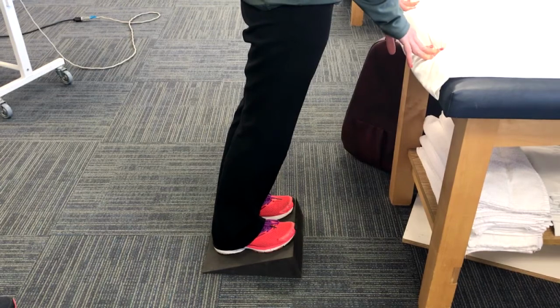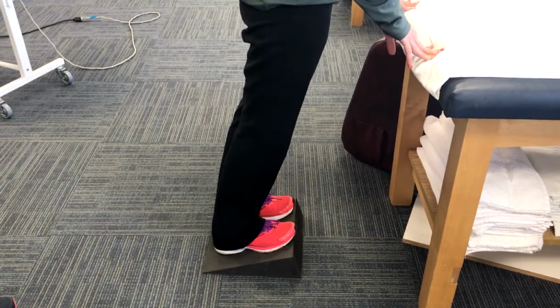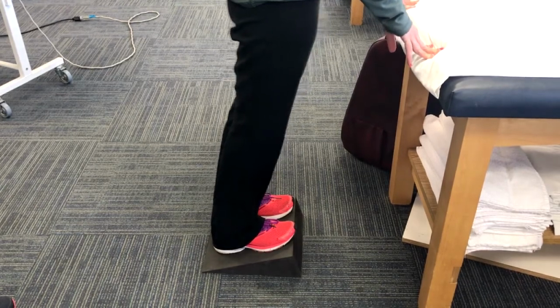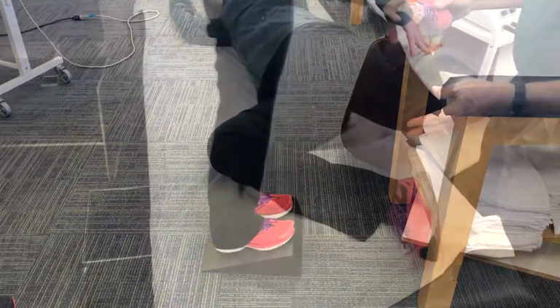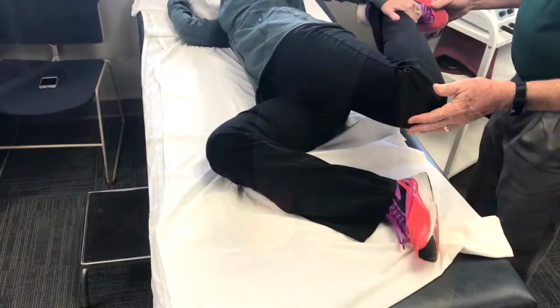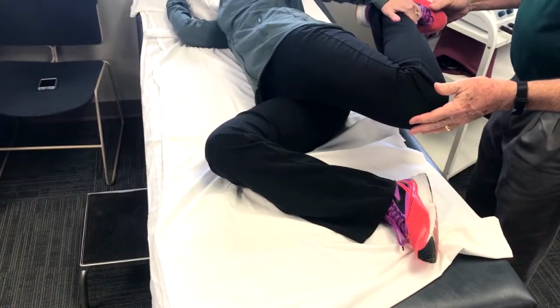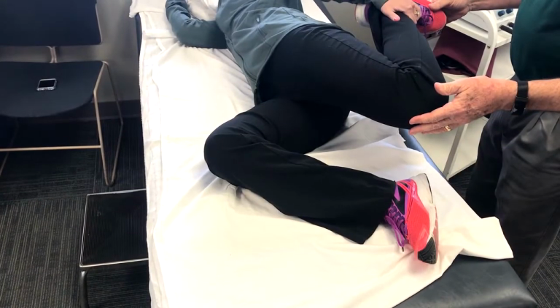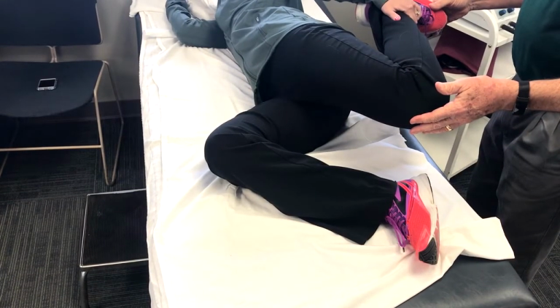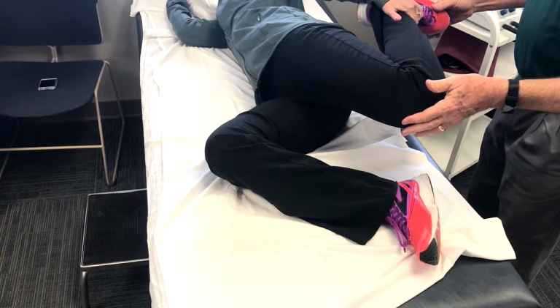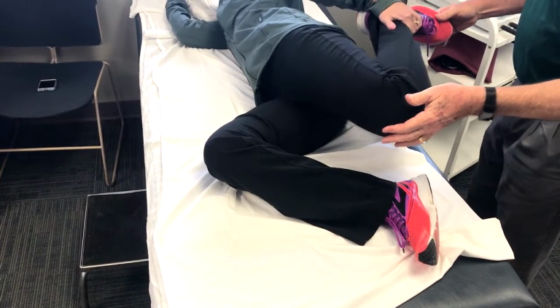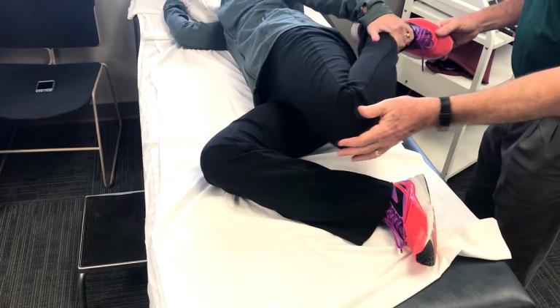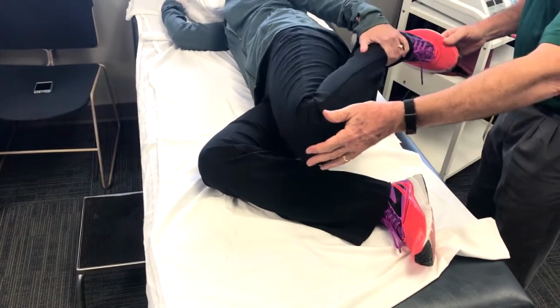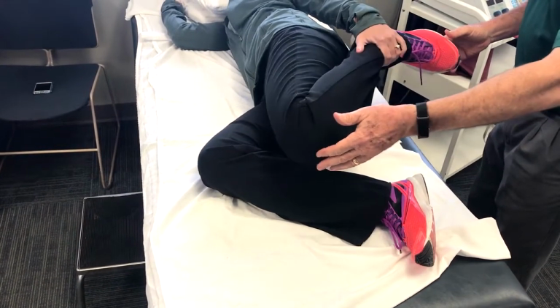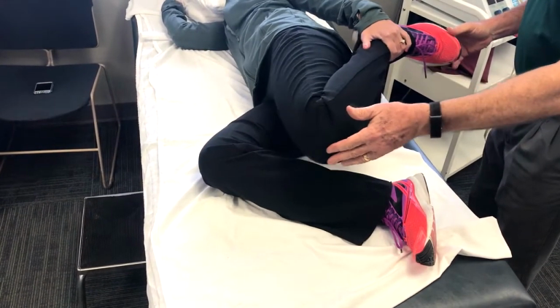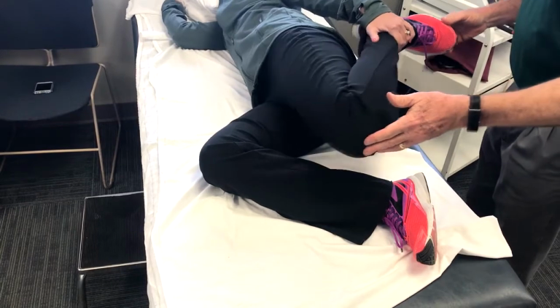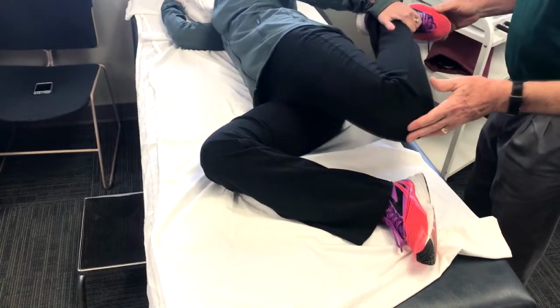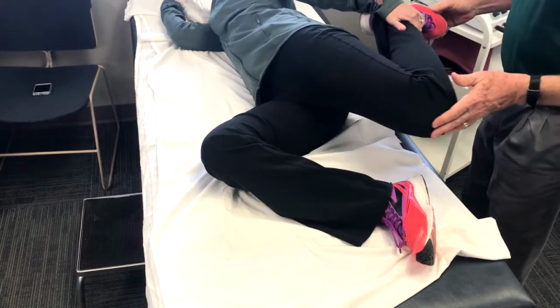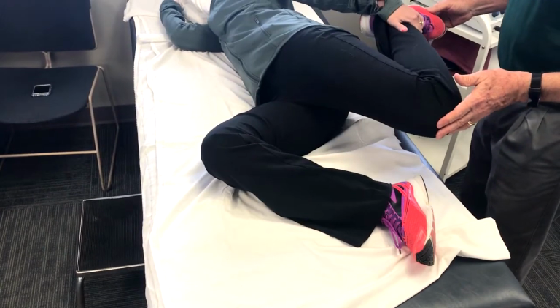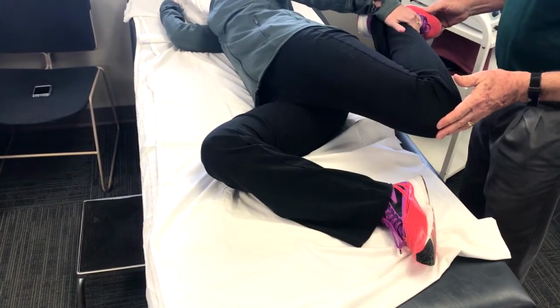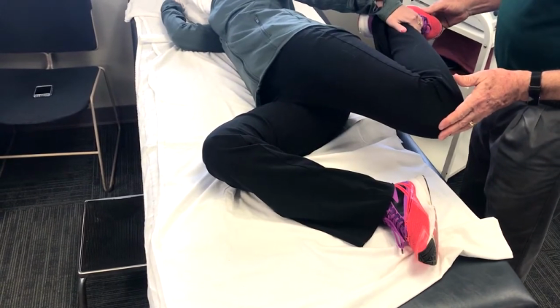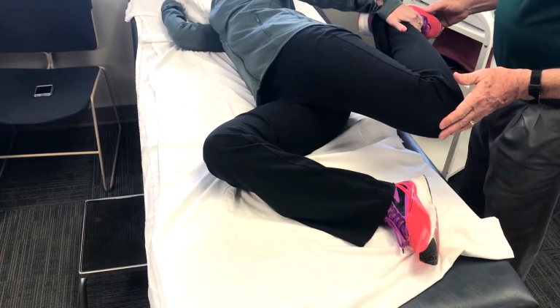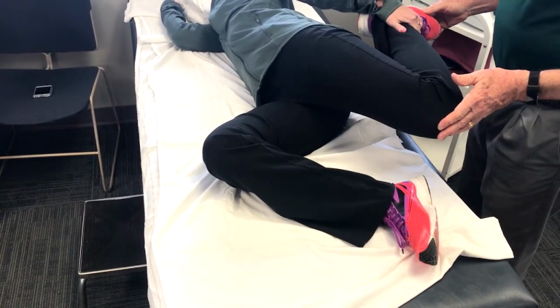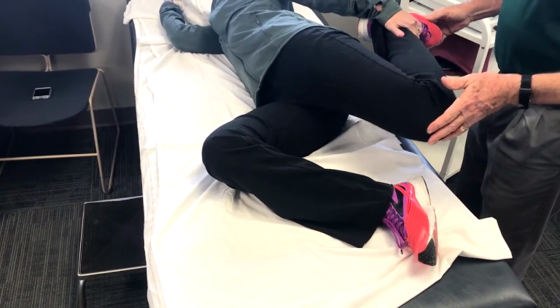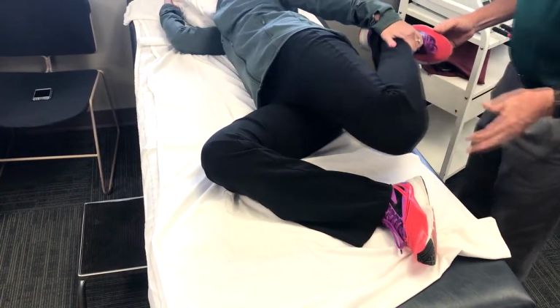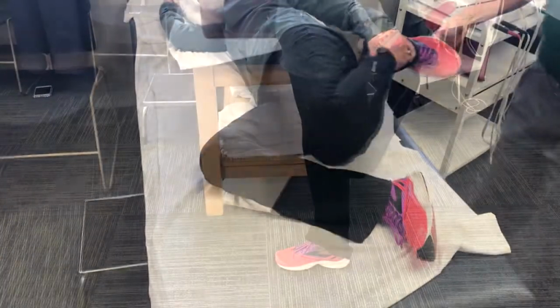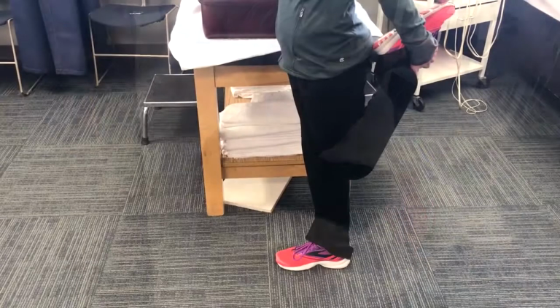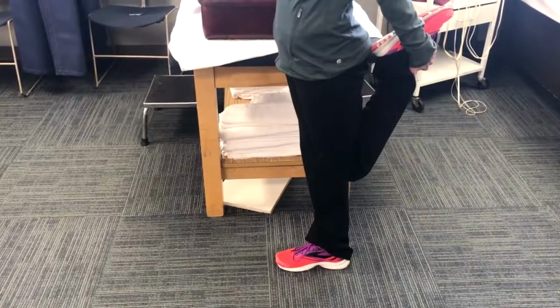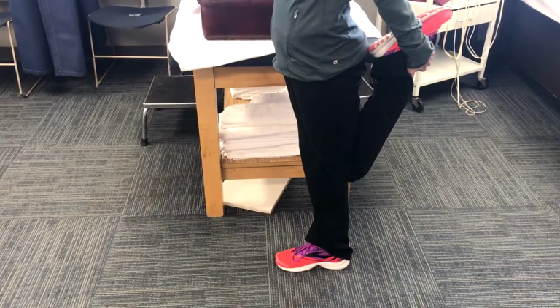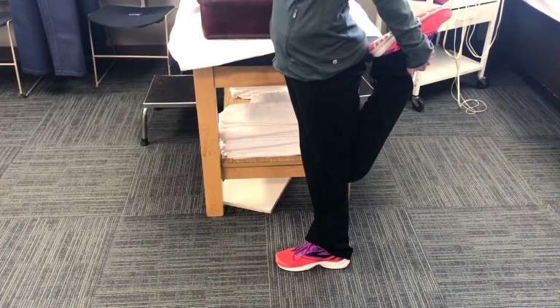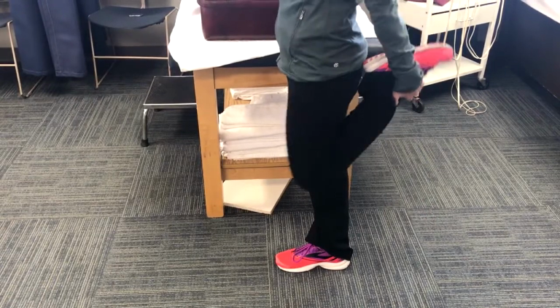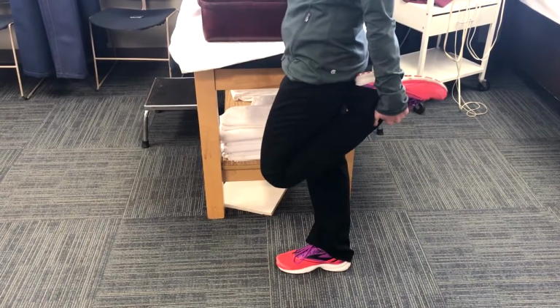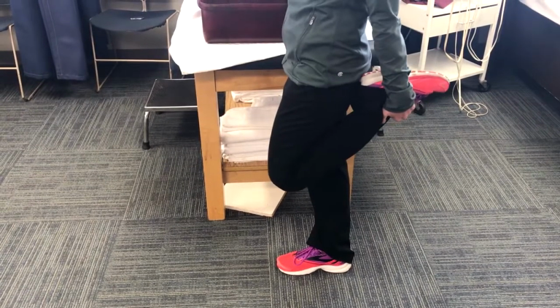We've also found it very helpful for alleviation of pain to stretch the anterior hip musculature, which can be done either in a sideline or in a standing position while balancing with the other hand.